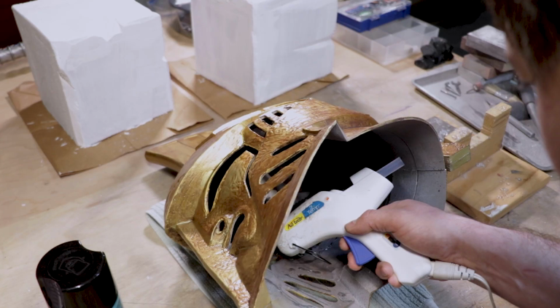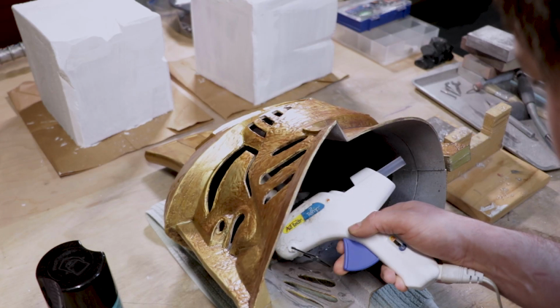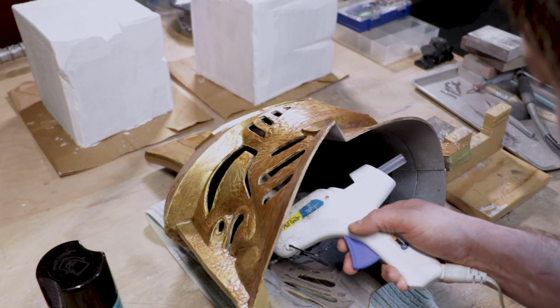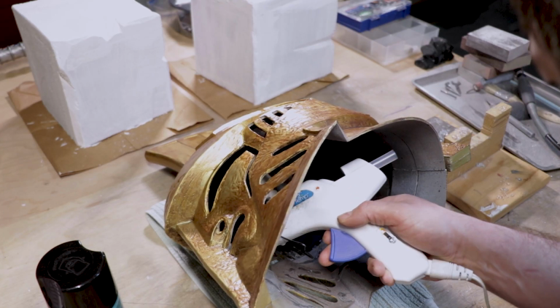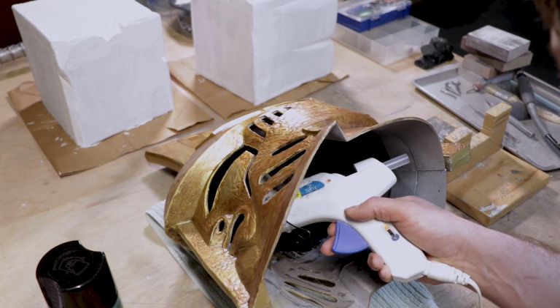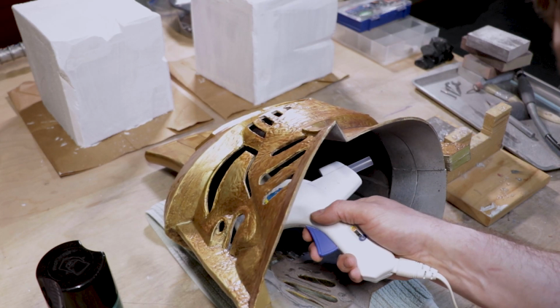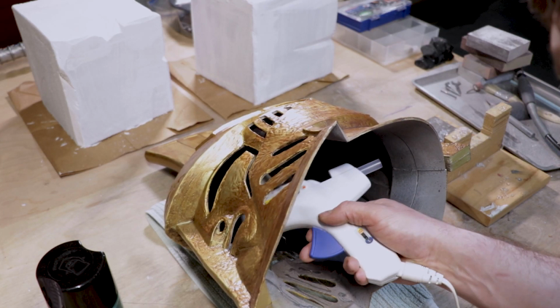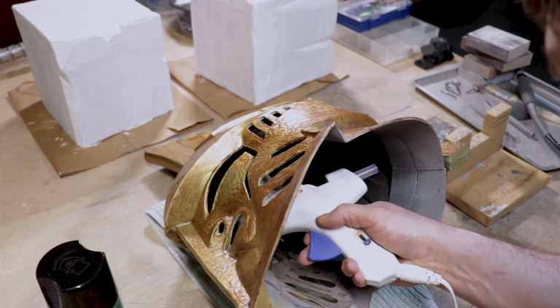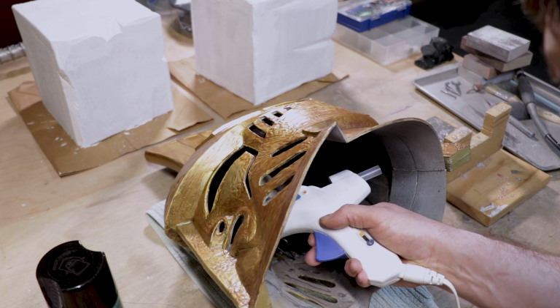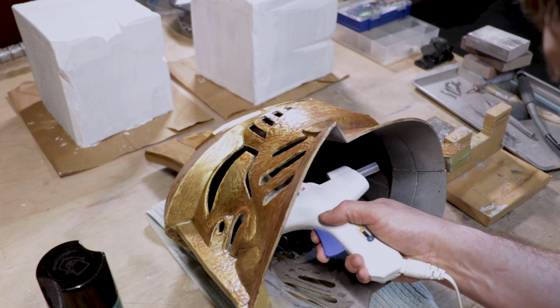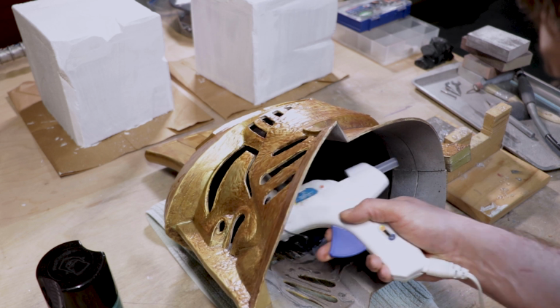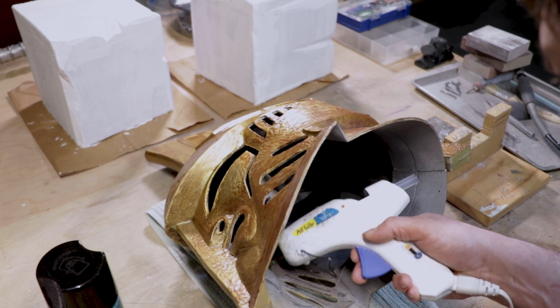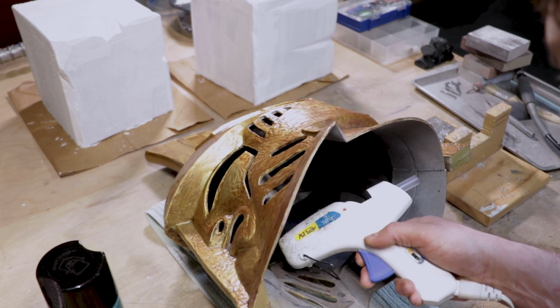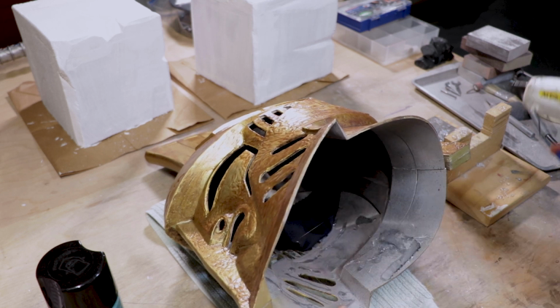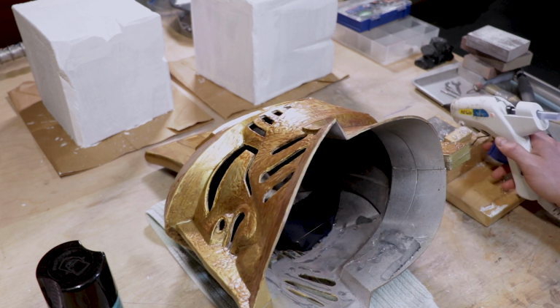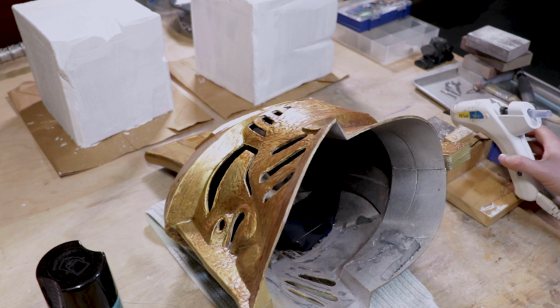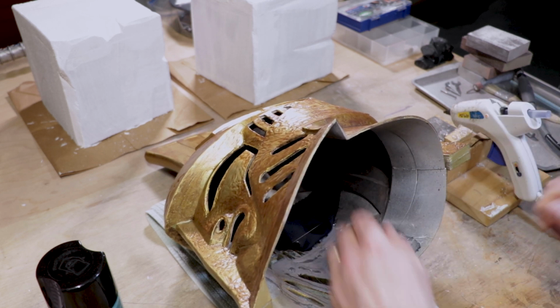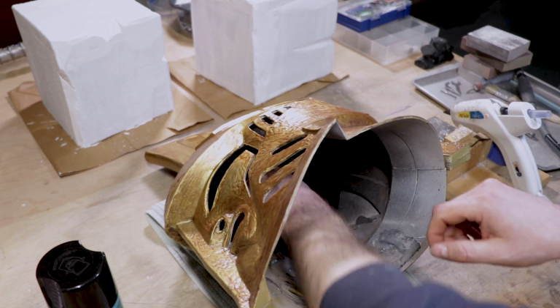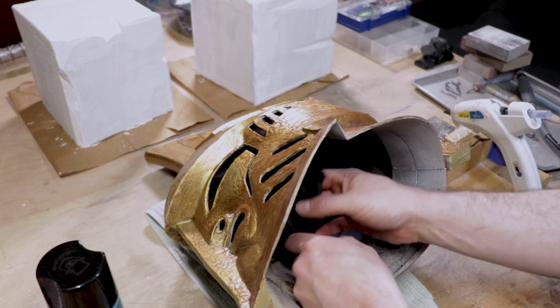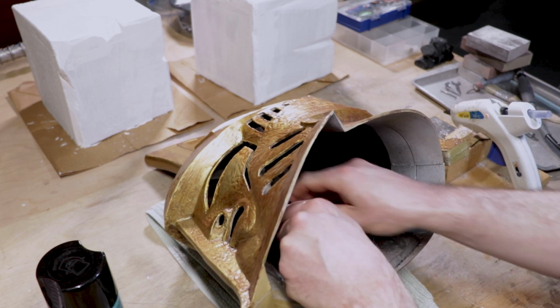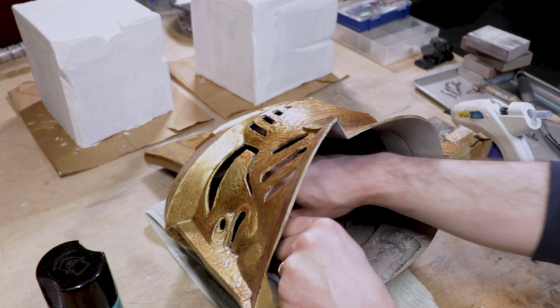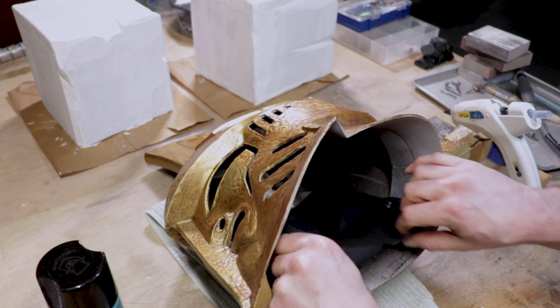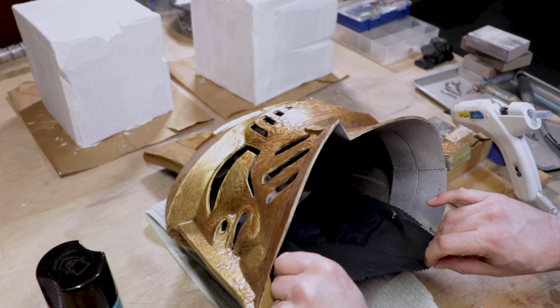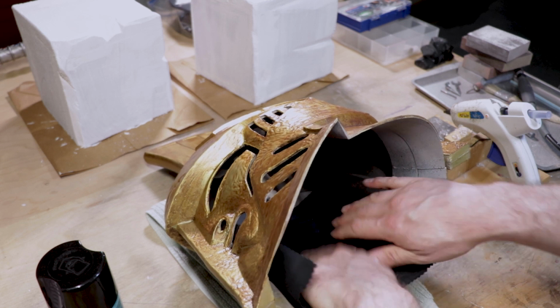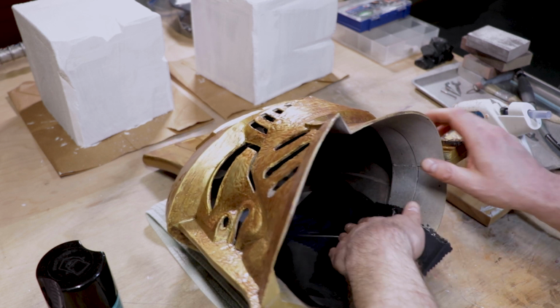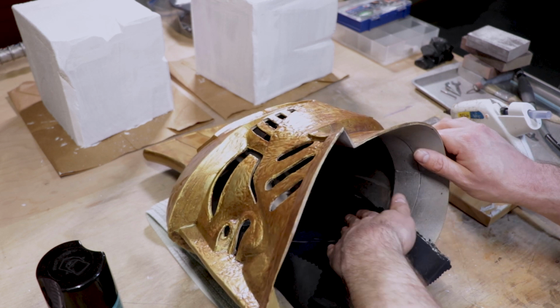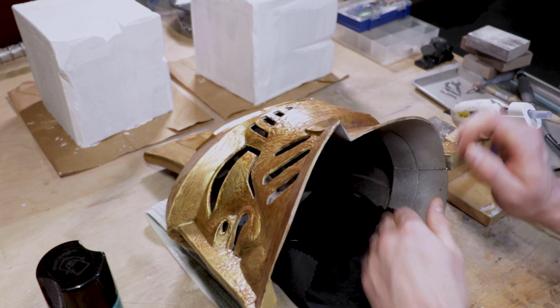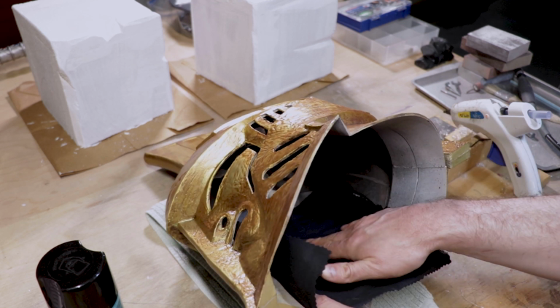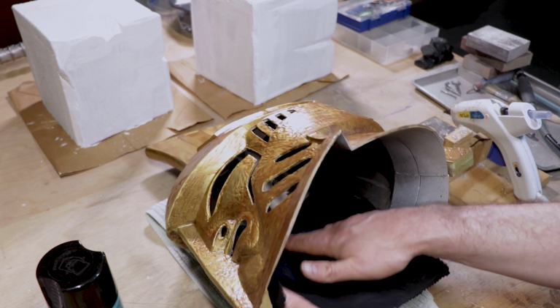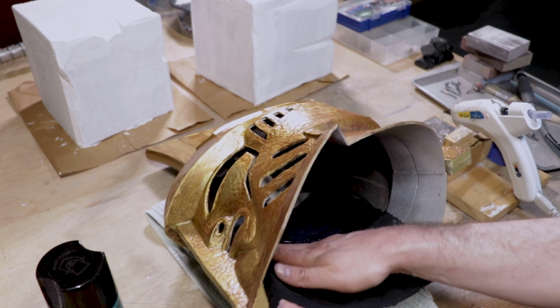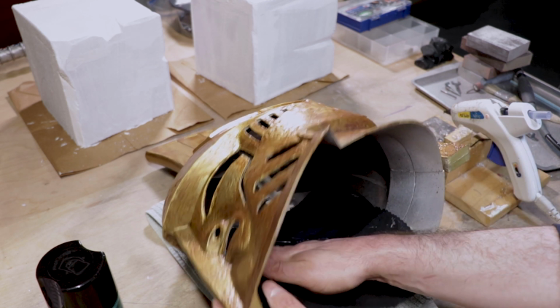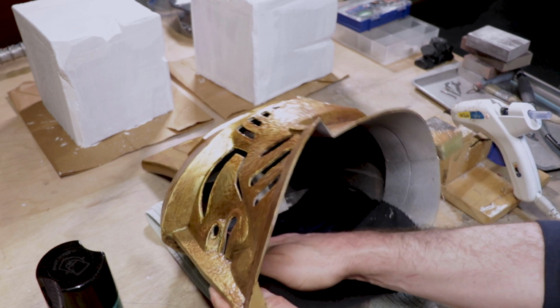The last little bits to deal with were the inside of the helmet. I glued in some black fabric to help hide my face and make the helmet a little more mysterious, followed by strips of upholstery foam to make sure everything sits right and is comfortable enough for me to wear.